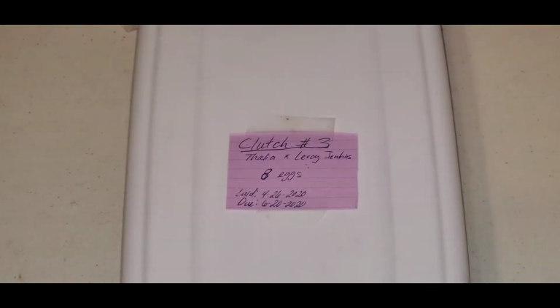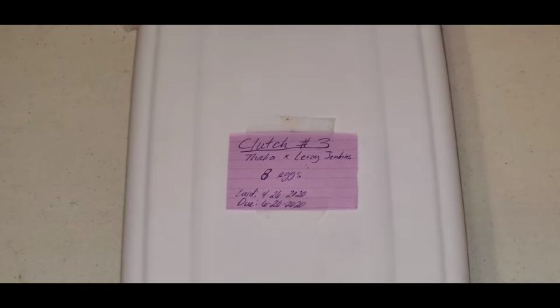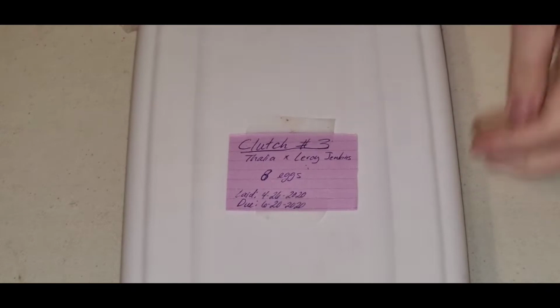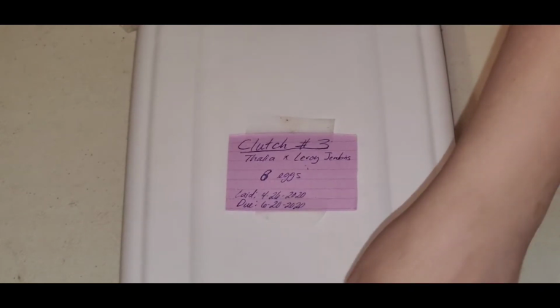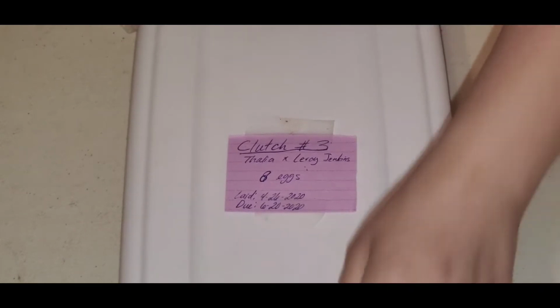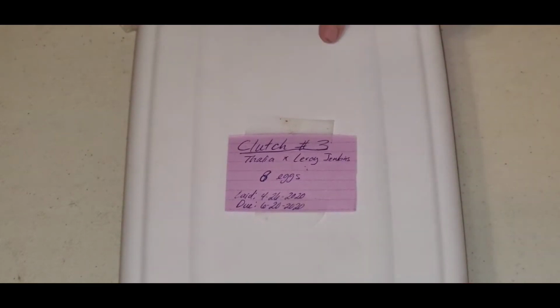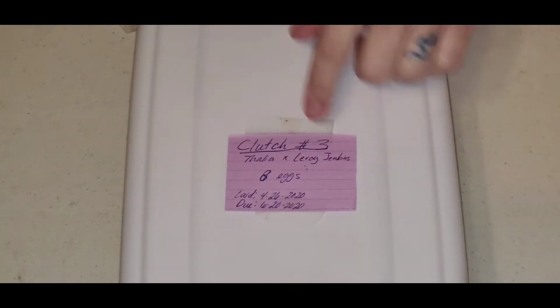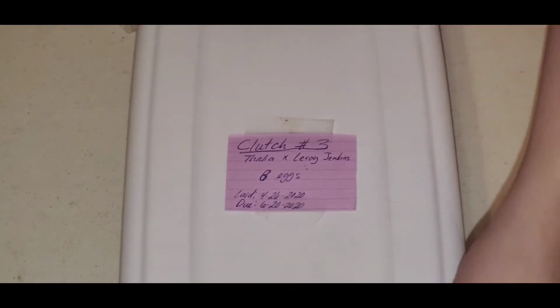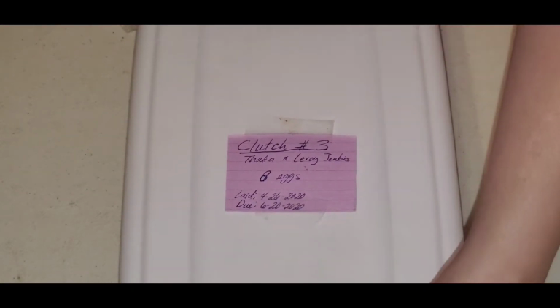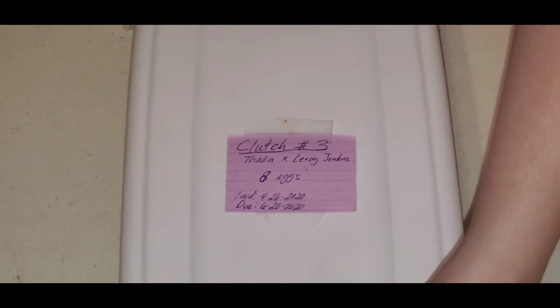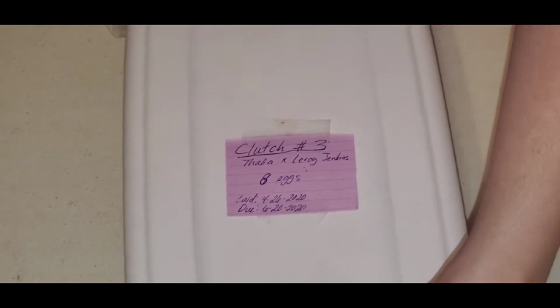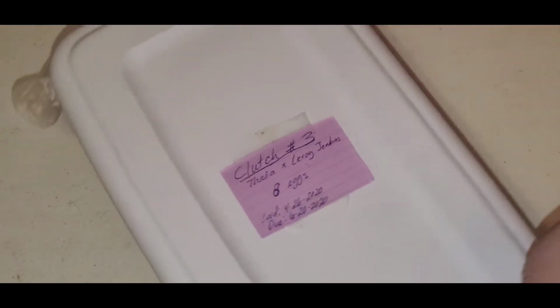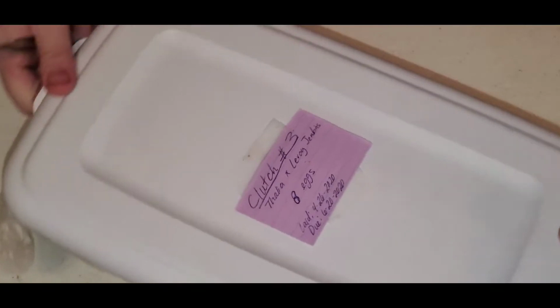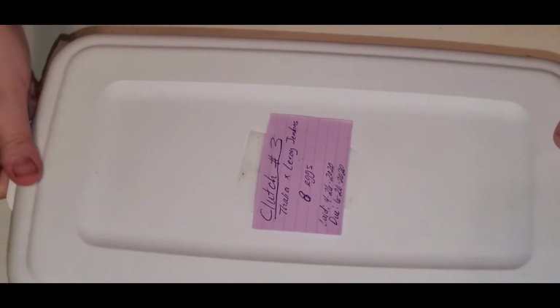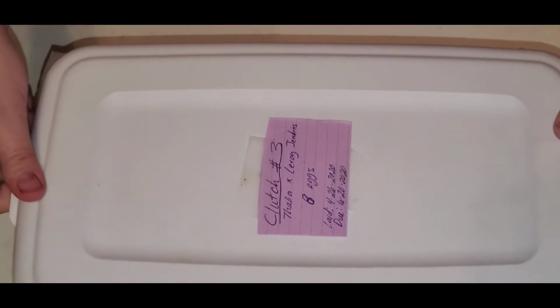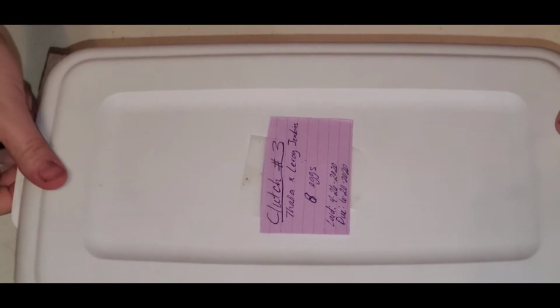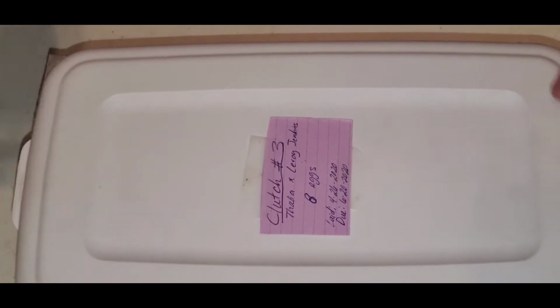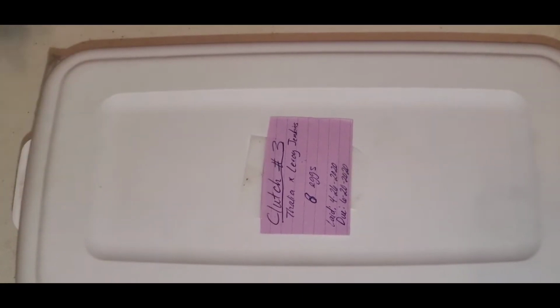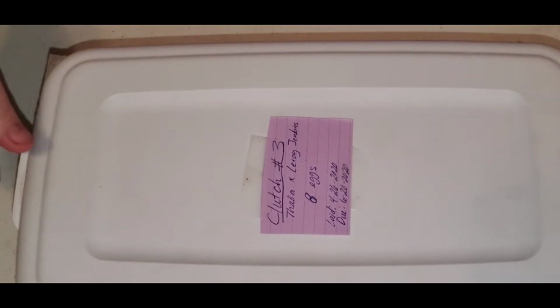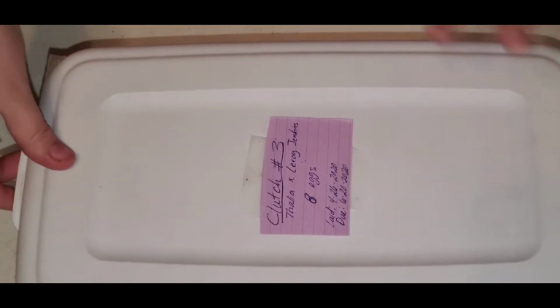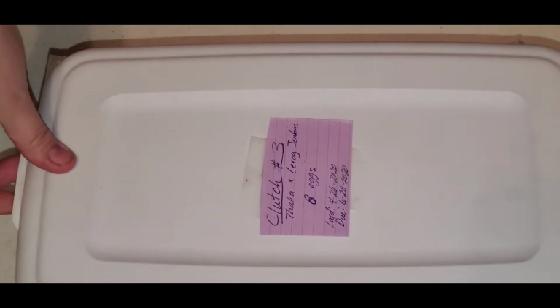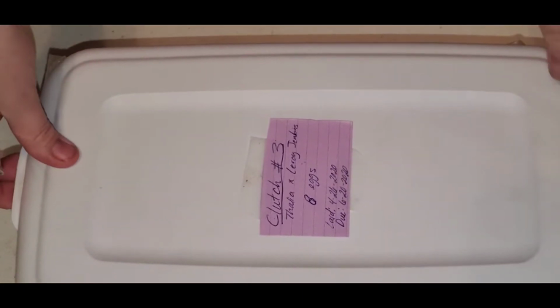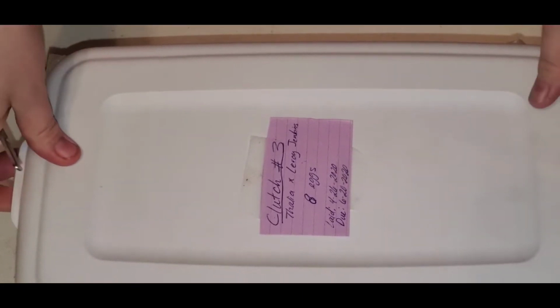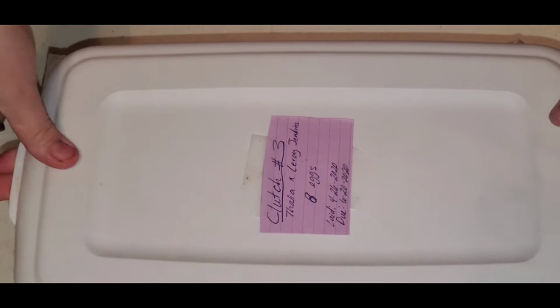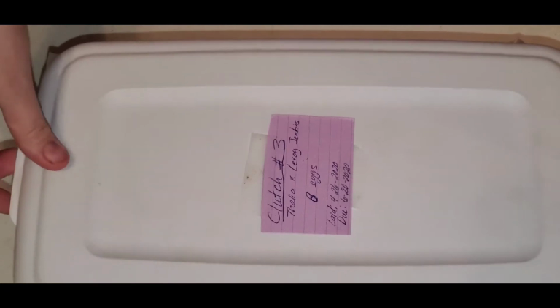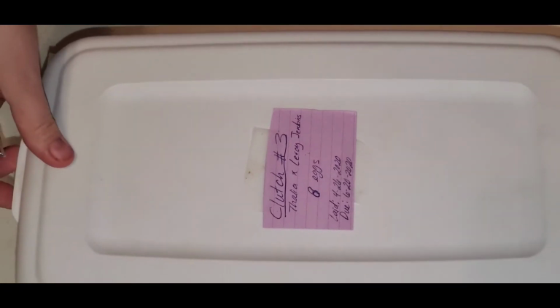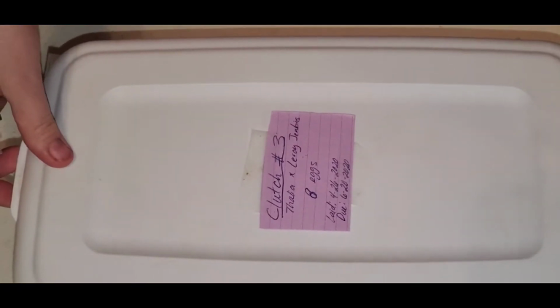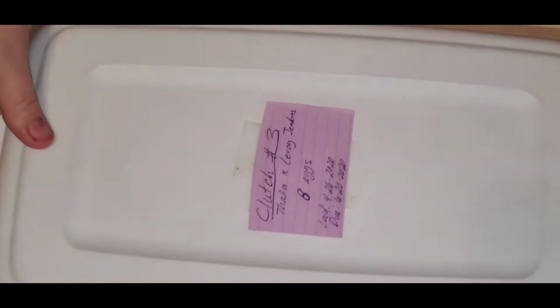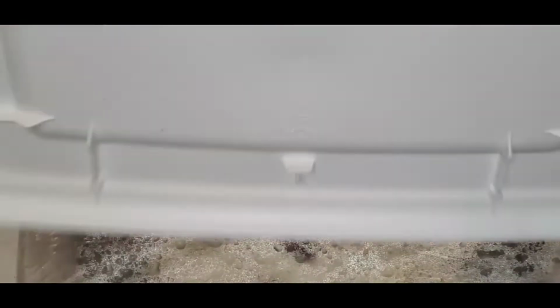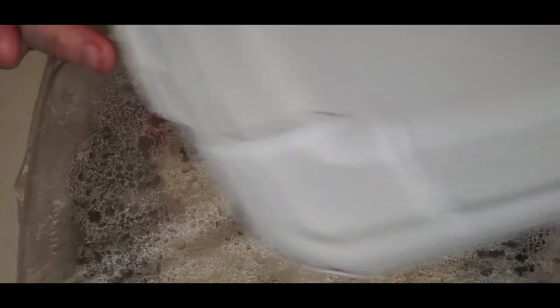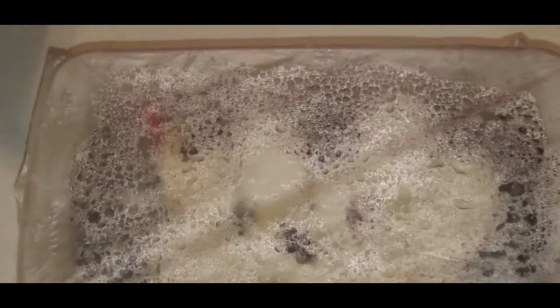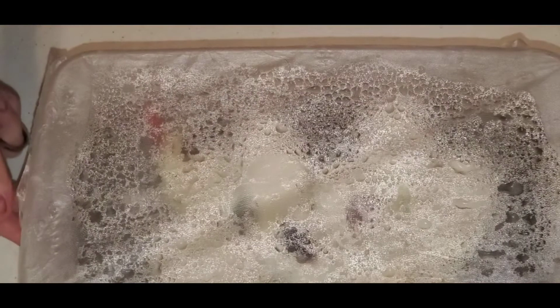Here is Clutch 3. This is my other Clown clutch. There's eight eggs. They are due today. I looked this morning and I have one pipper. I haven't looked since then, so if there's any more pippers or anything, I'm going to be just as surprised as y'all are. So there's no cheating this time.